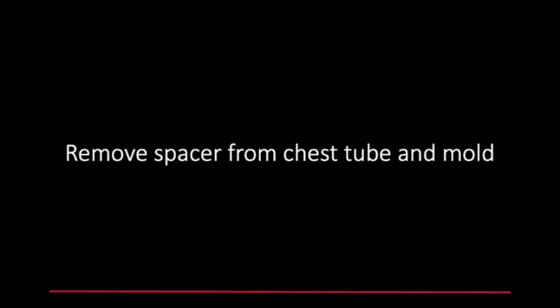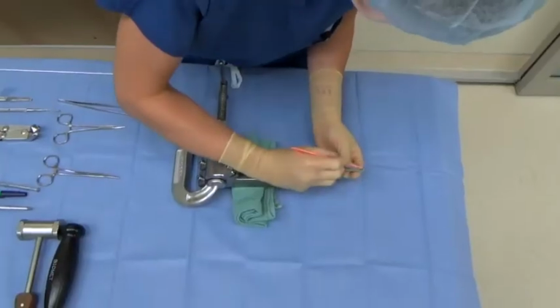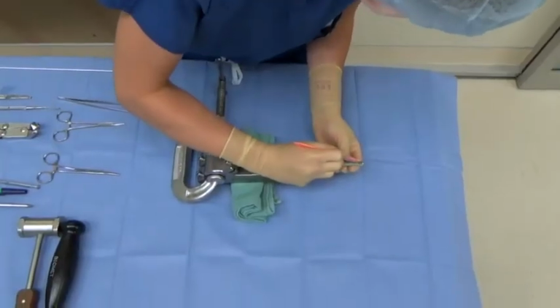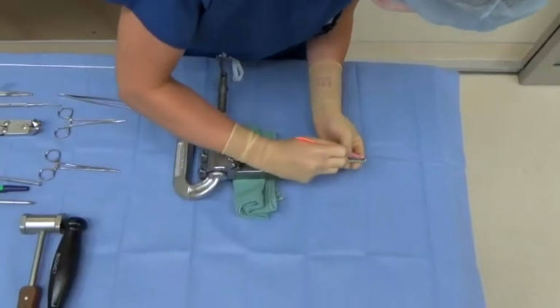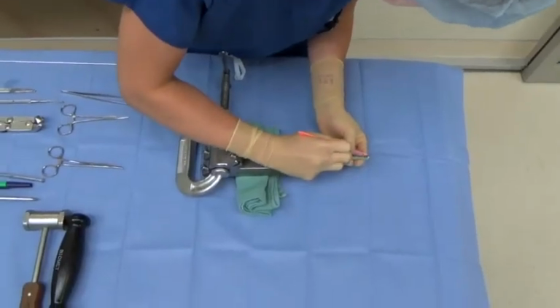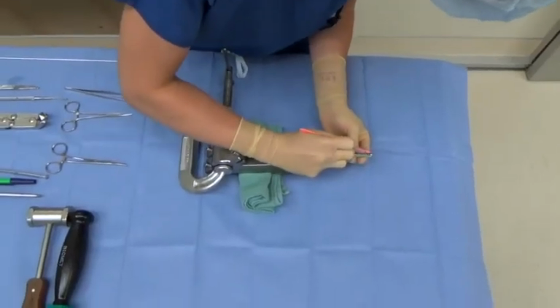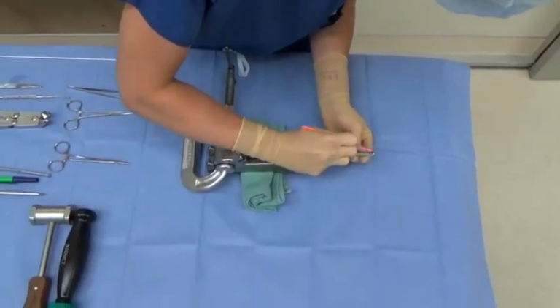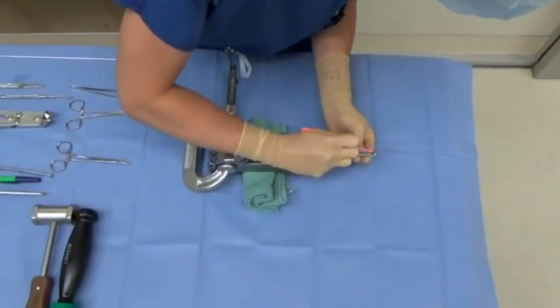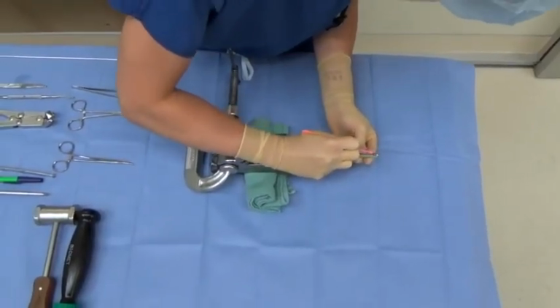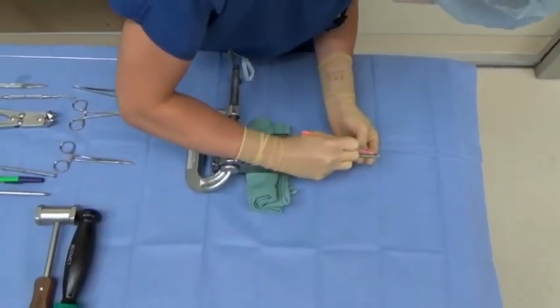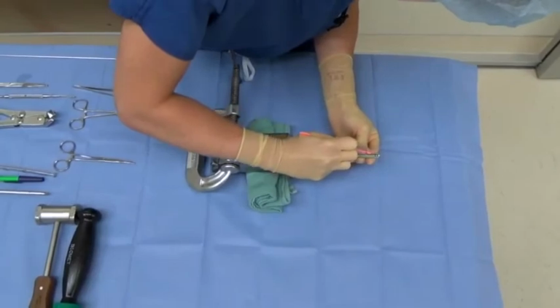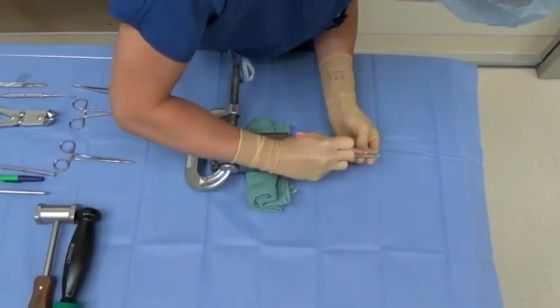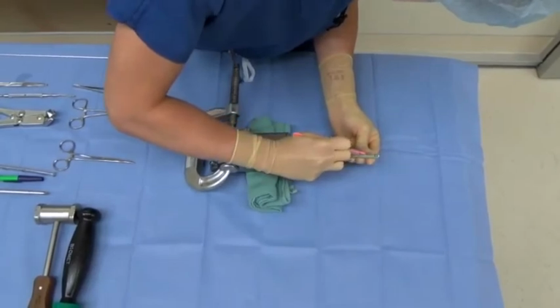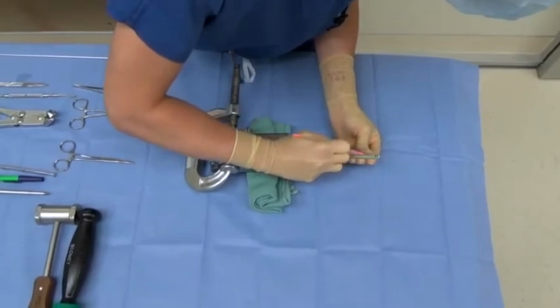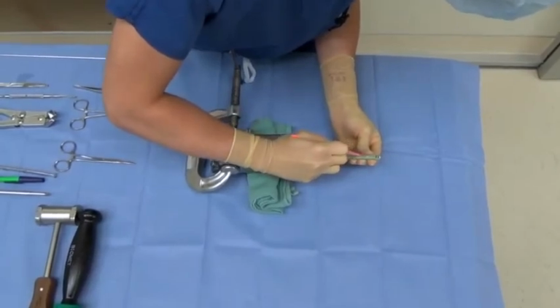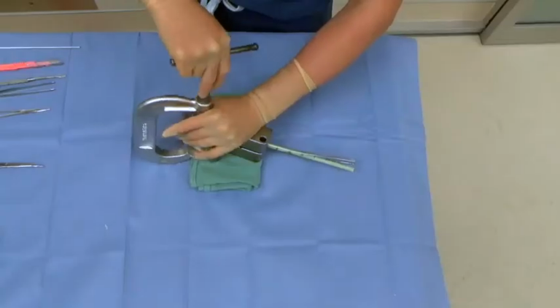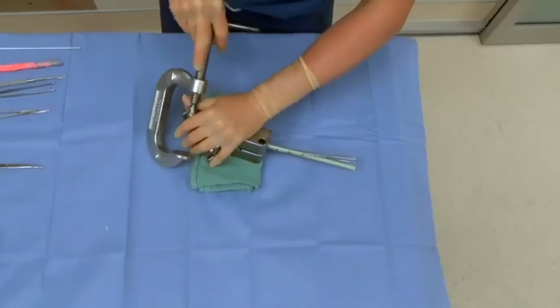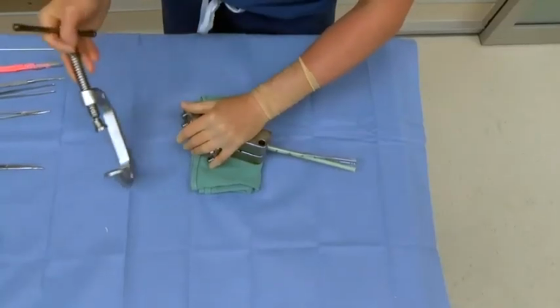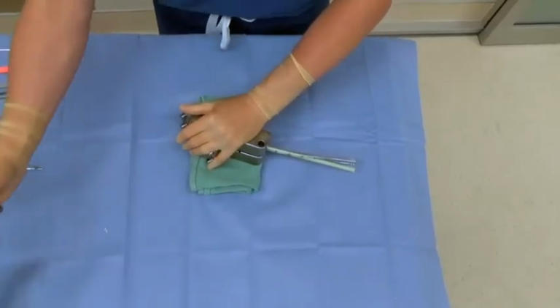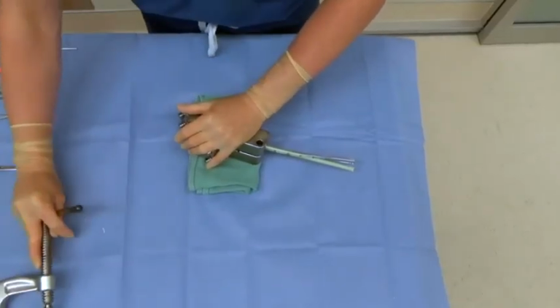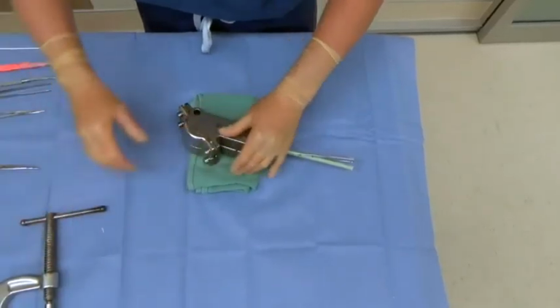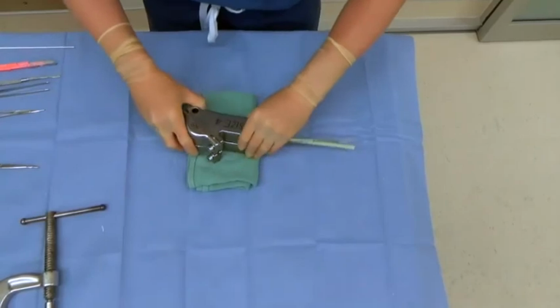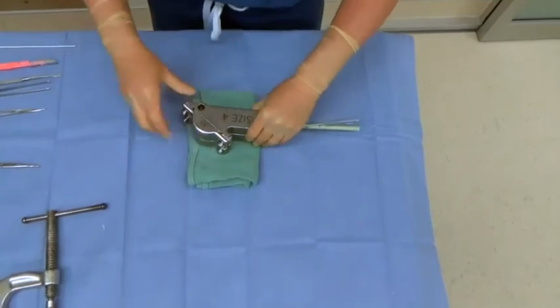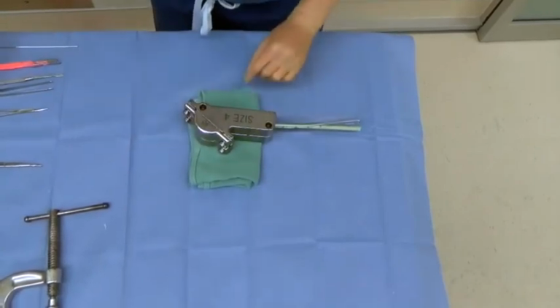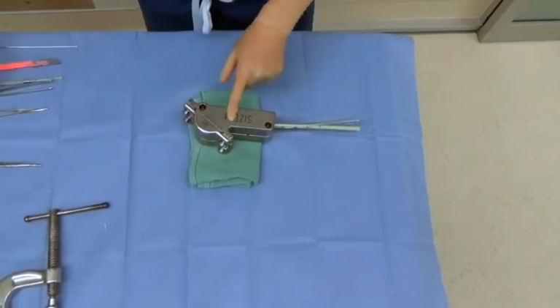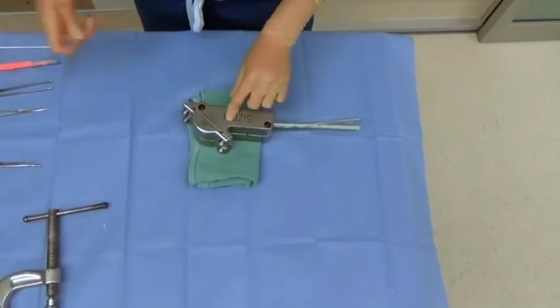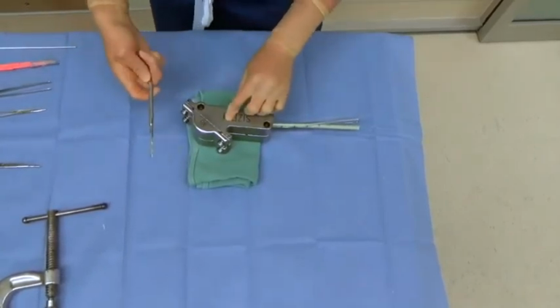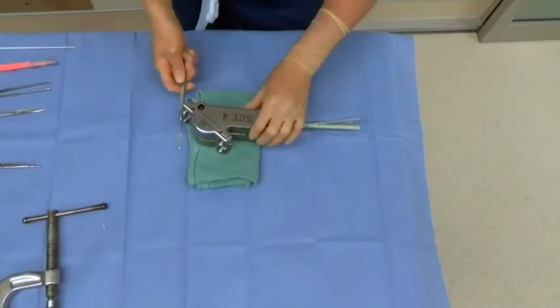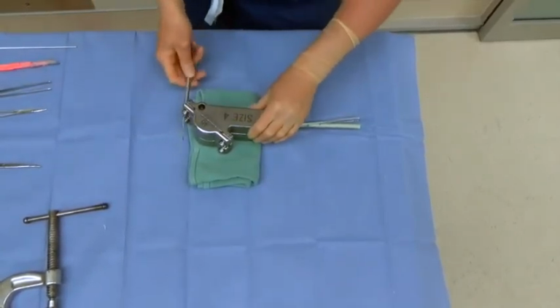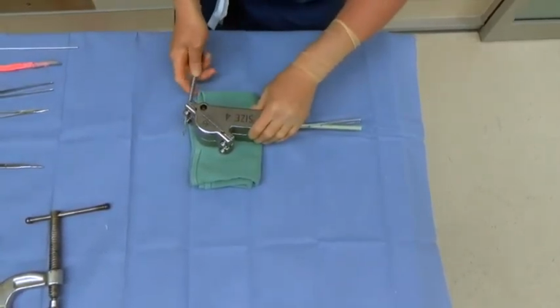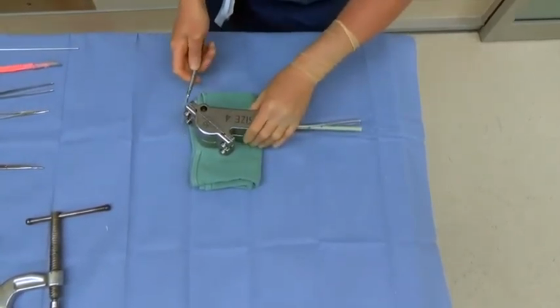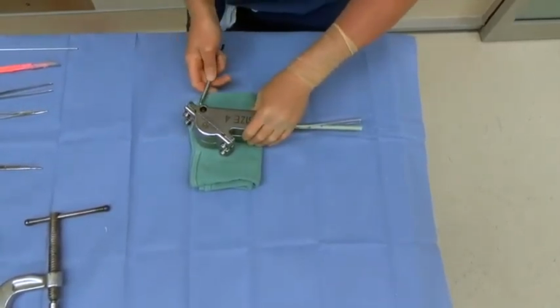After the cement is hard, use a 10 blade and freer to remove the chest tube. Then, remove the clamp and open the mold. You may need to use a humeral head impactor to free the final construct.